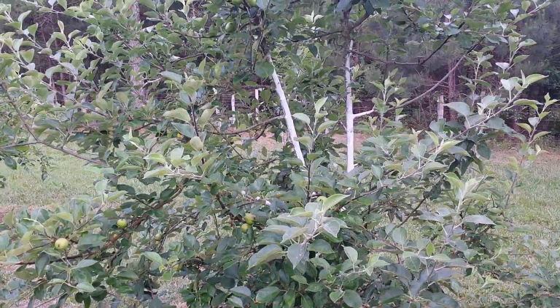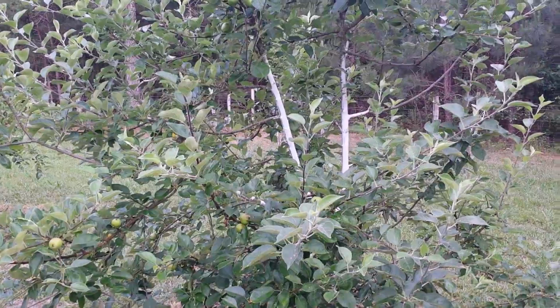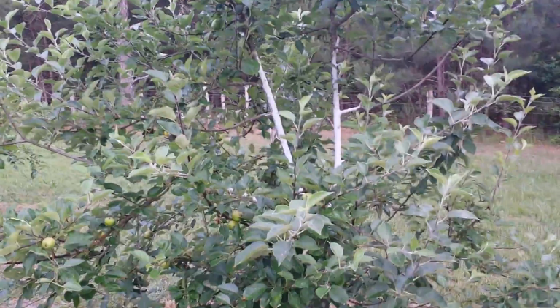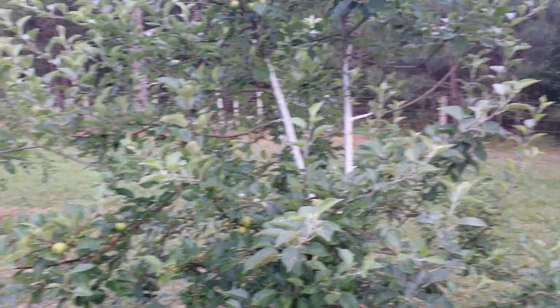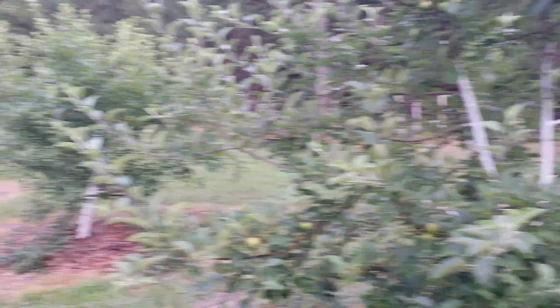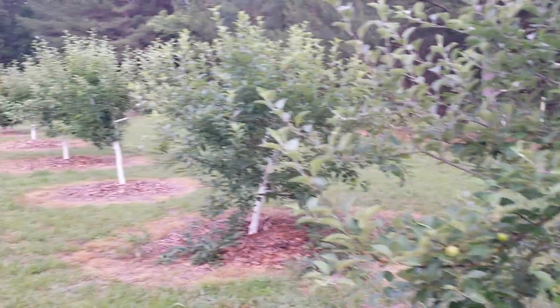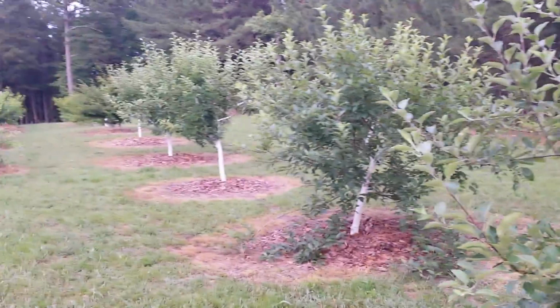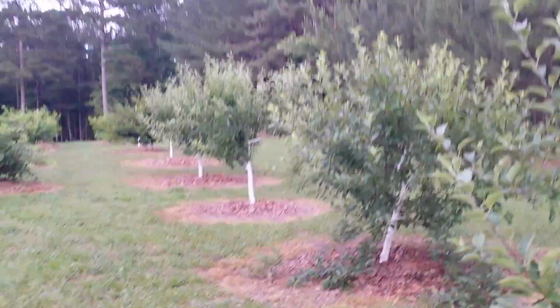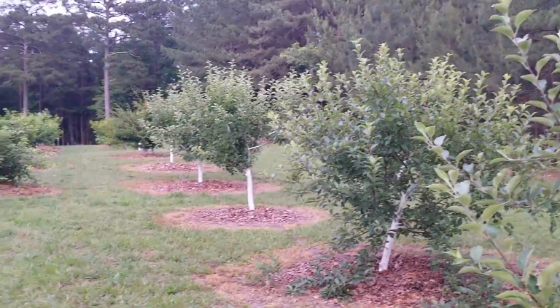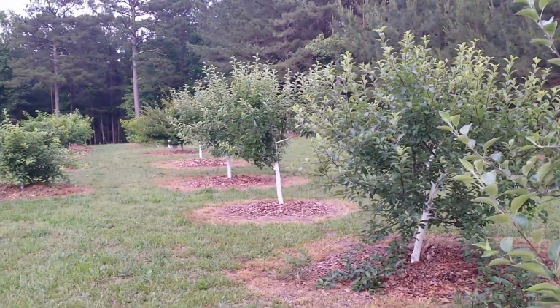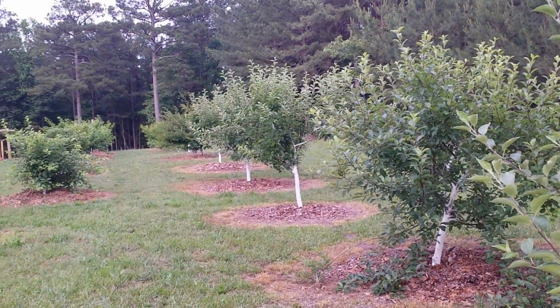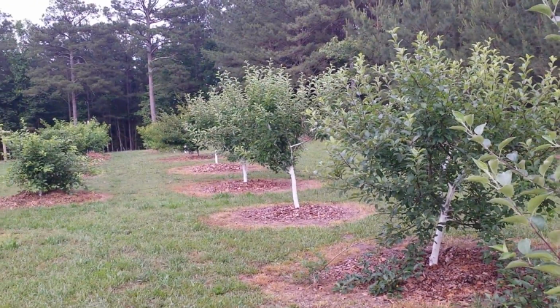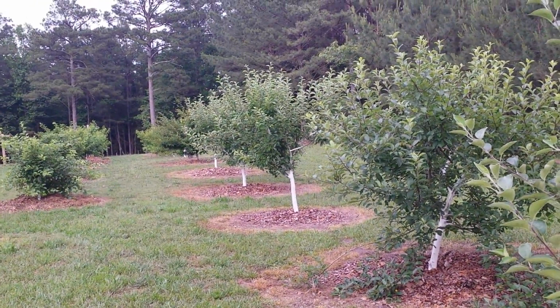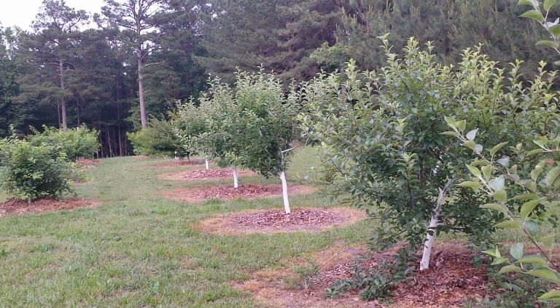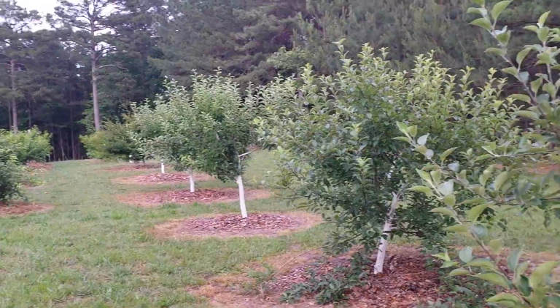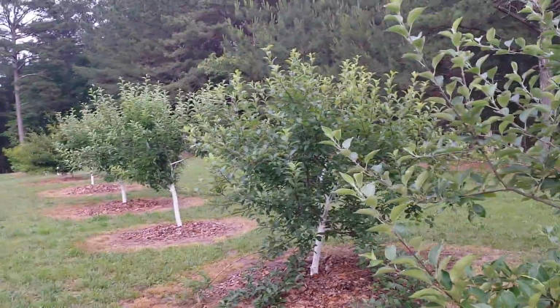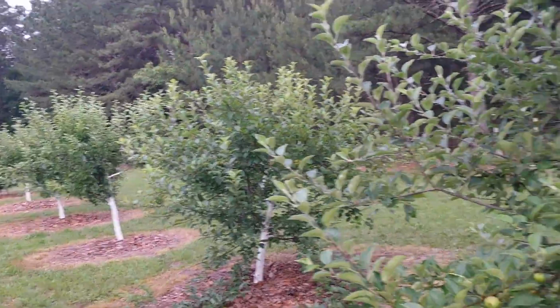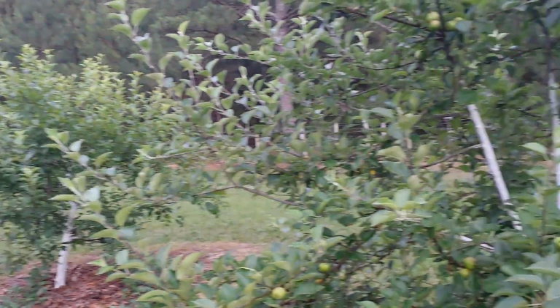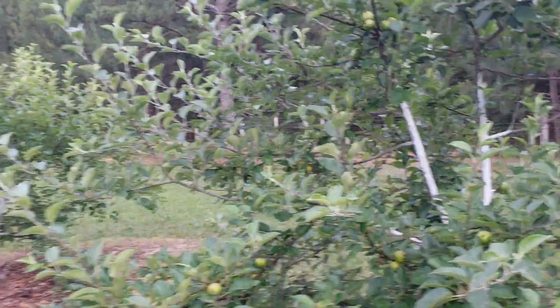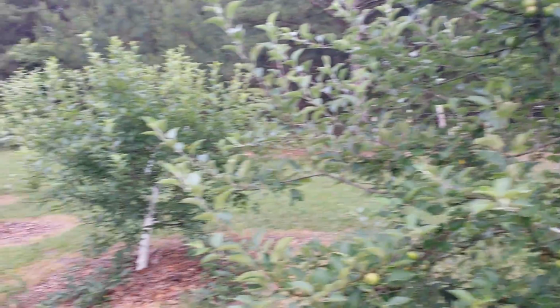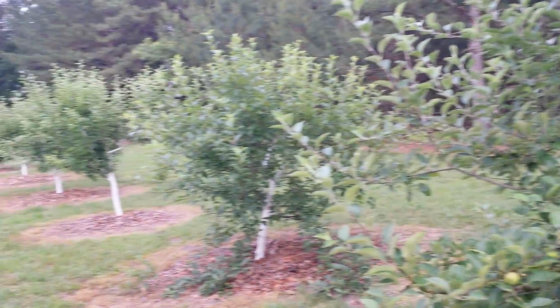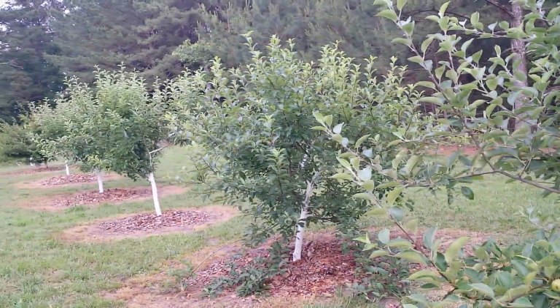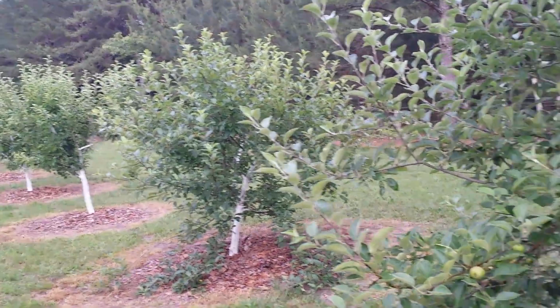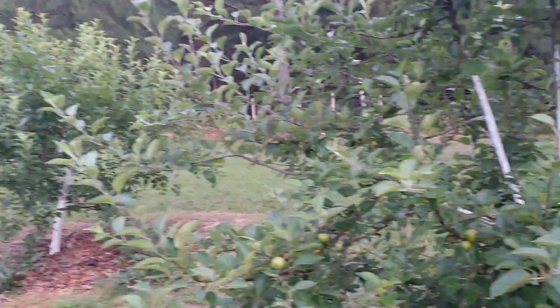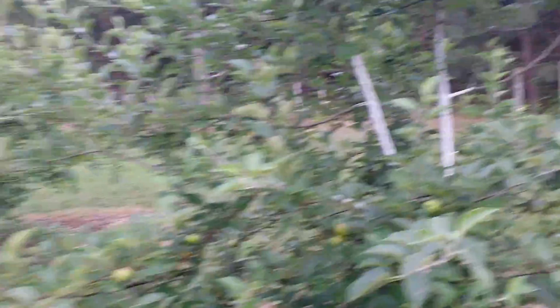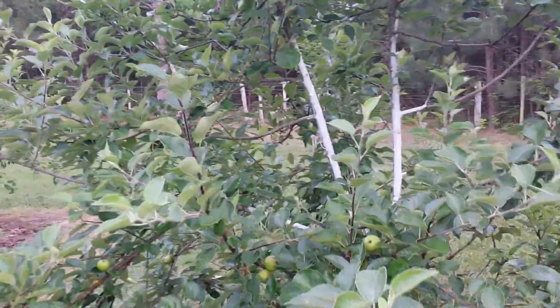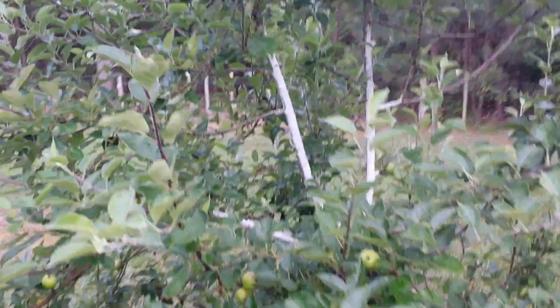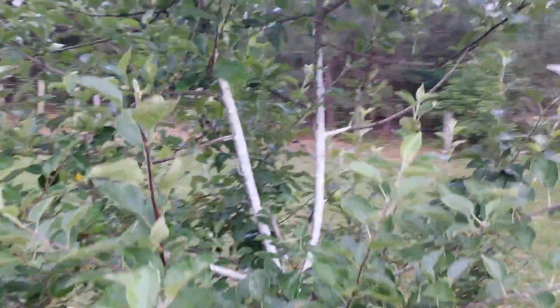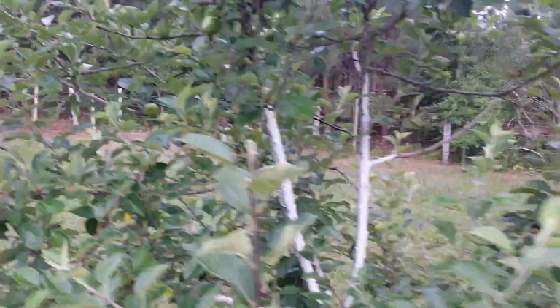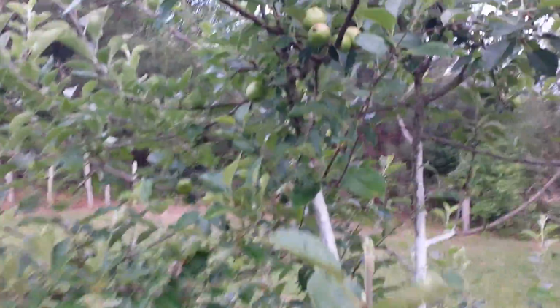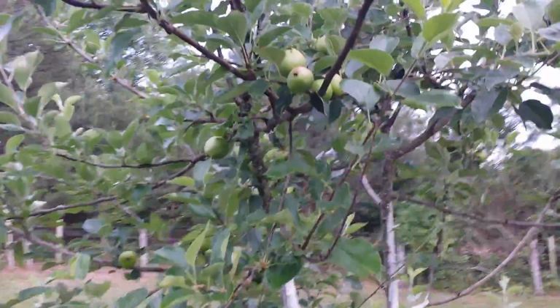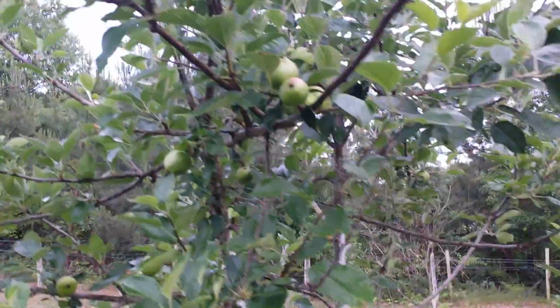Alright, so these are my fruit trees. It's May the 29th, 2014. These first few trees are apple trees and we've got some apples on them.